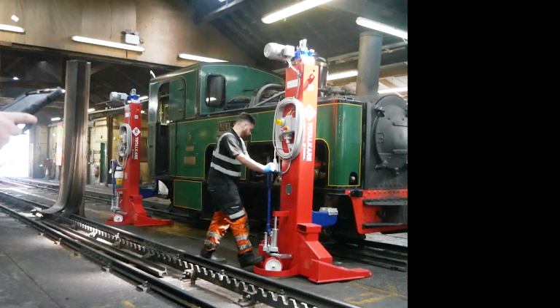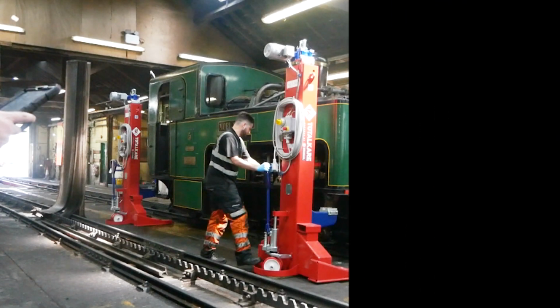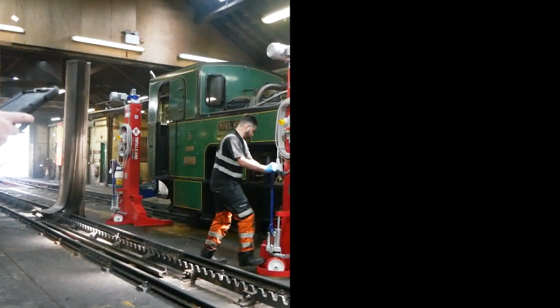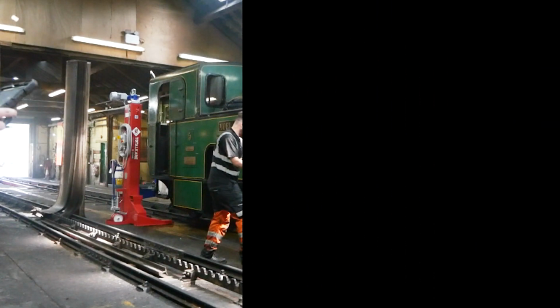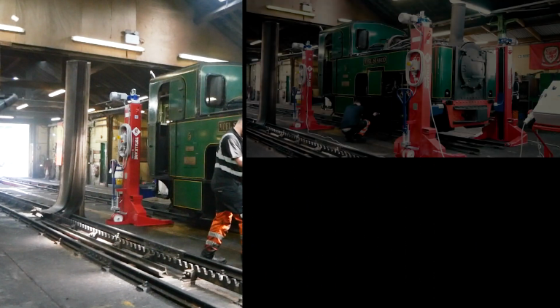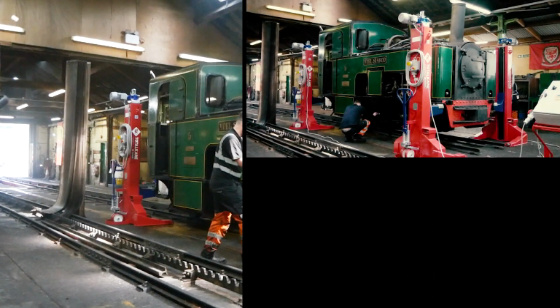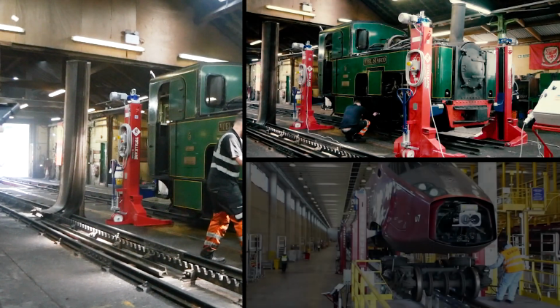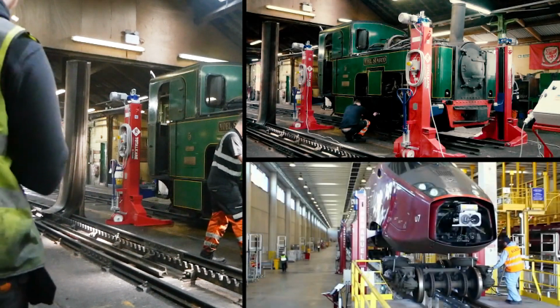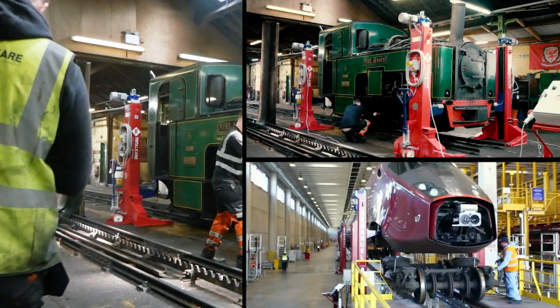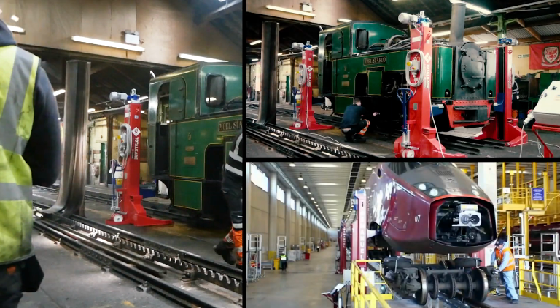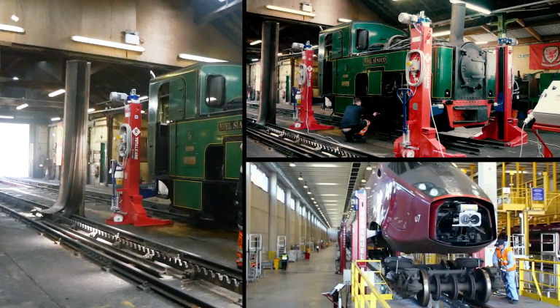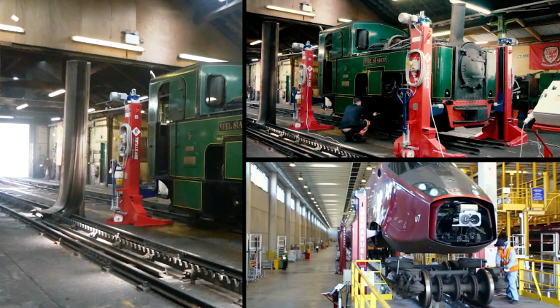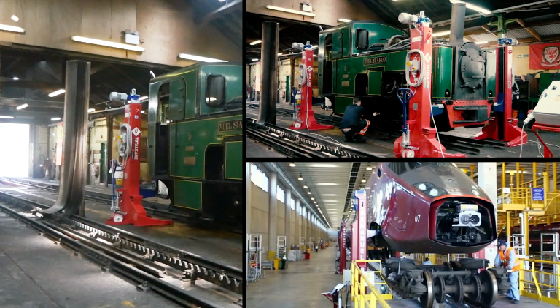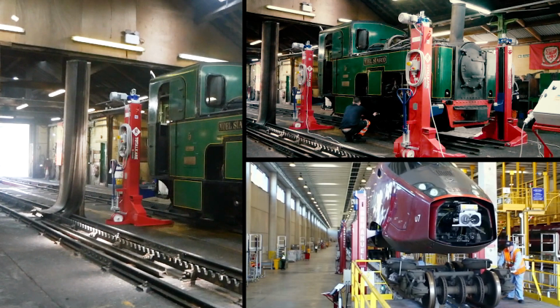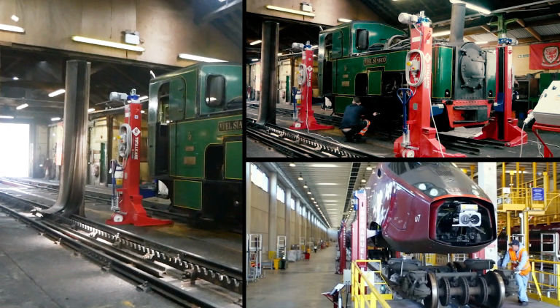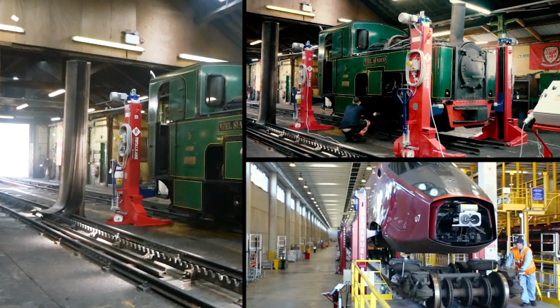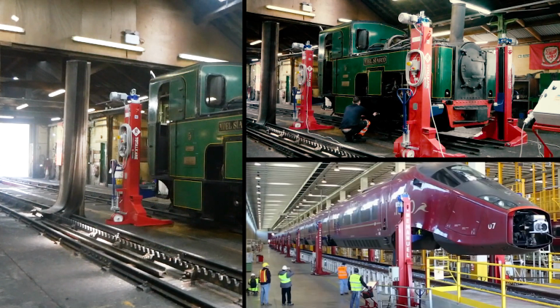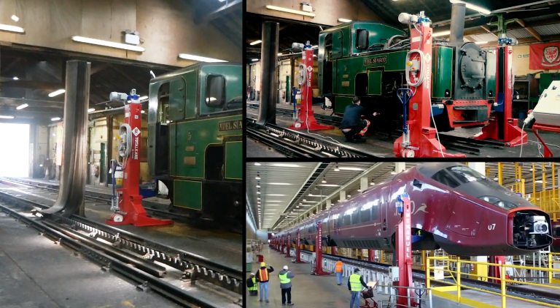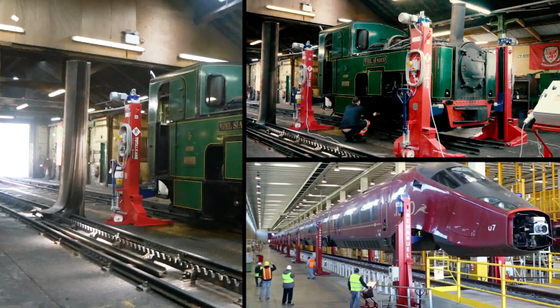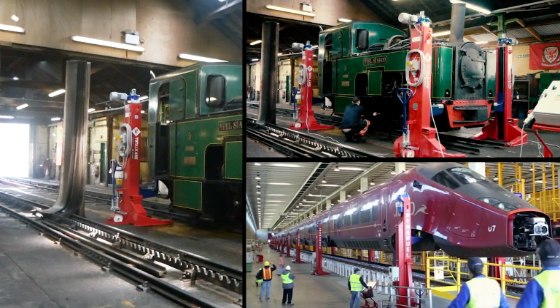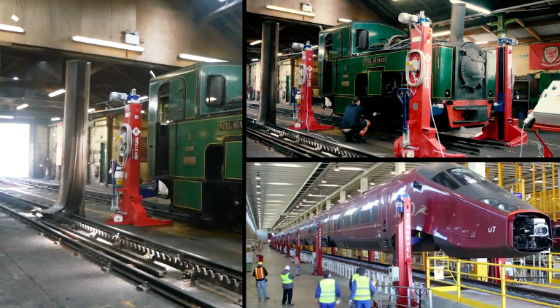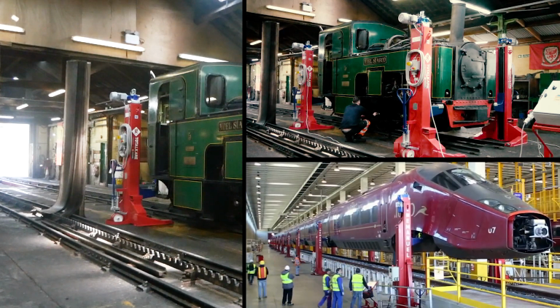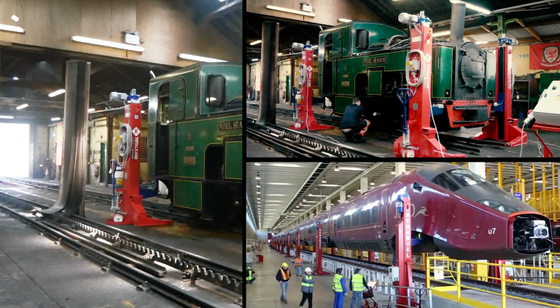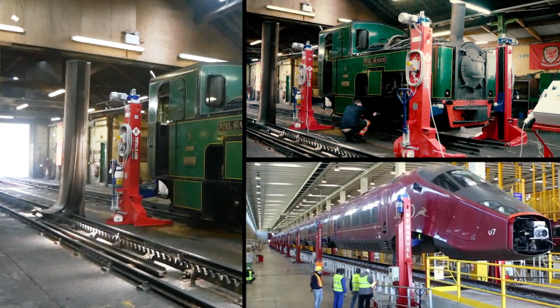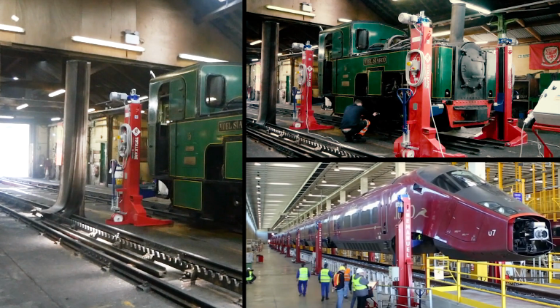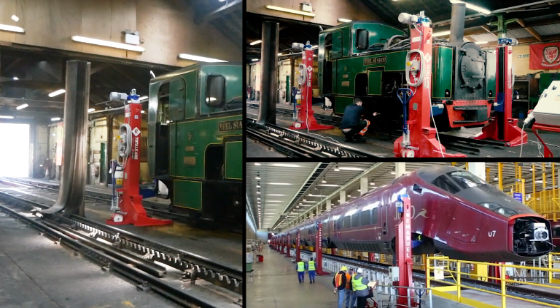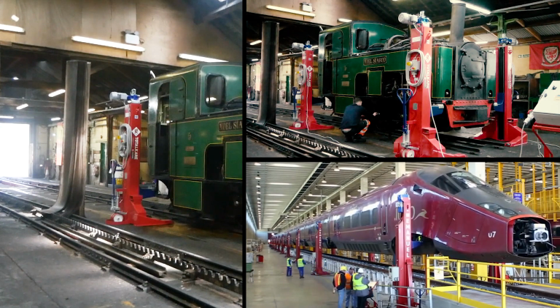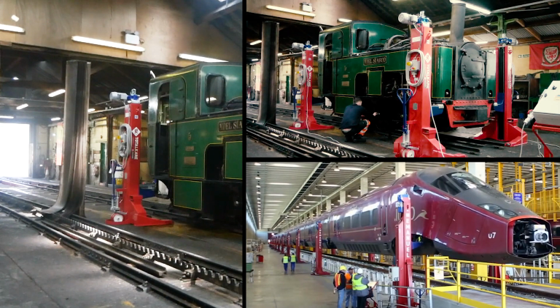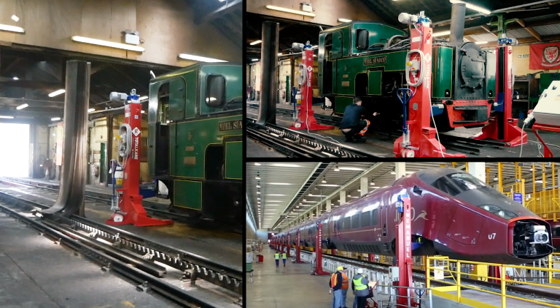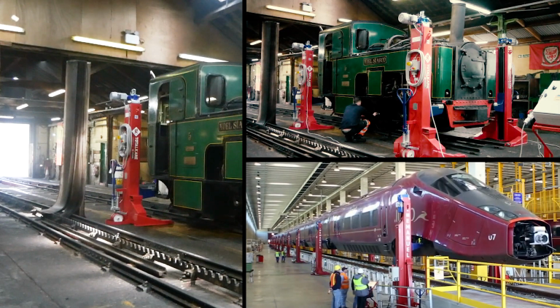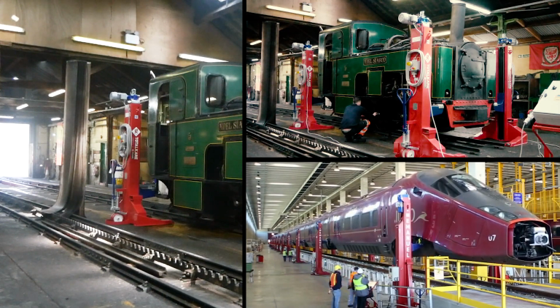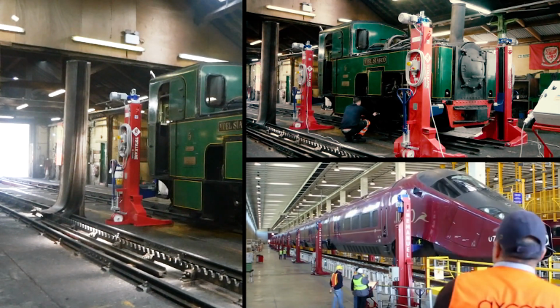Regardless of the size of the train or carriage, our jacks can safely and efficiently elevate them to the desired height, providing easy access to the underside of any rail vehicle for inspection, maintenance and repair.